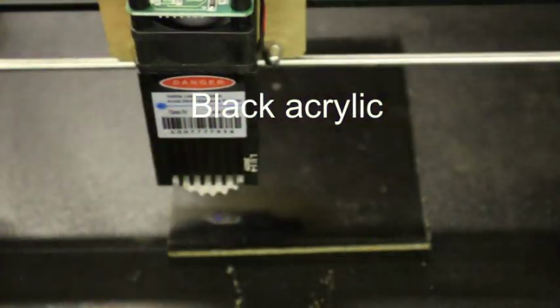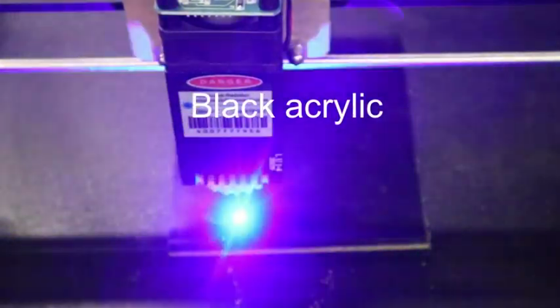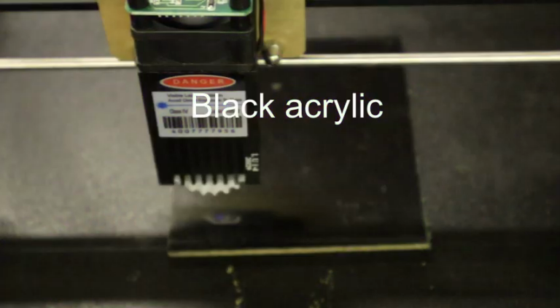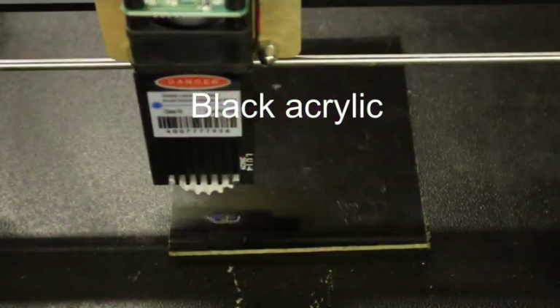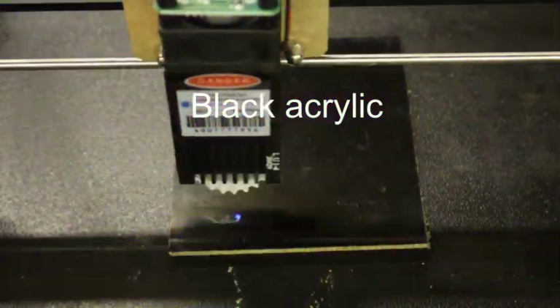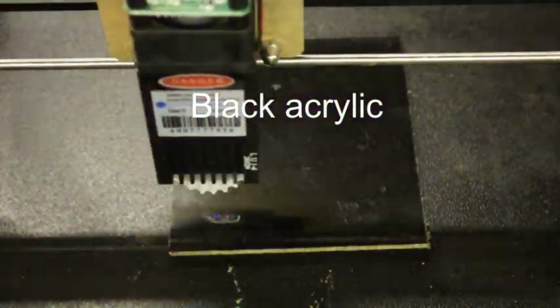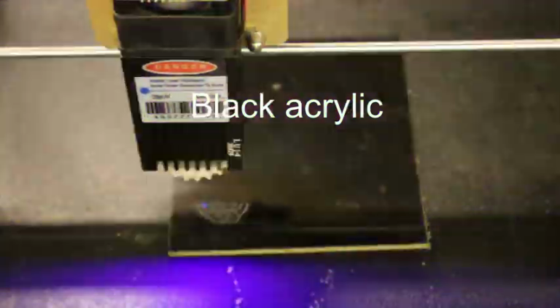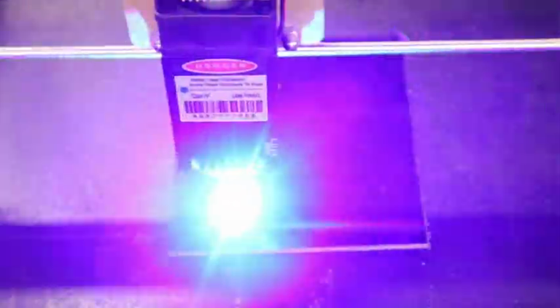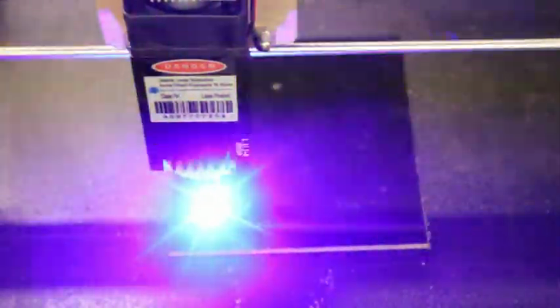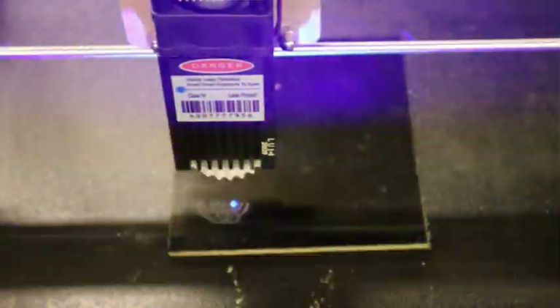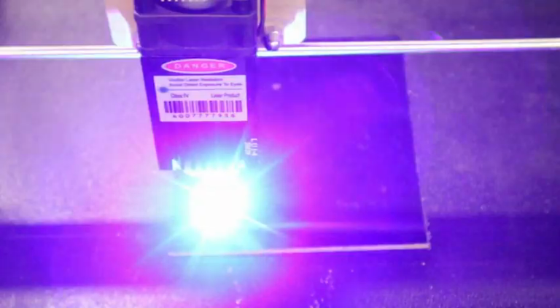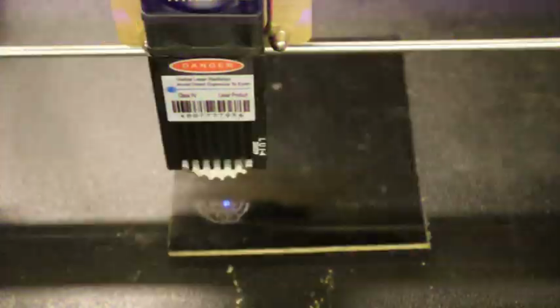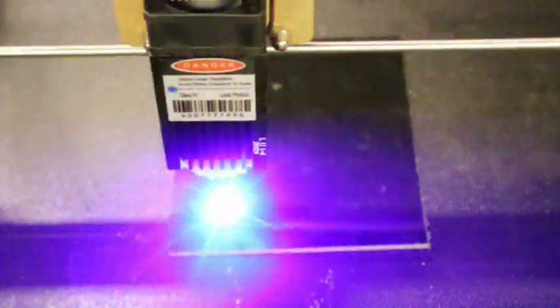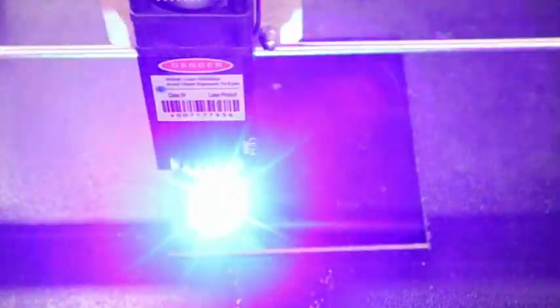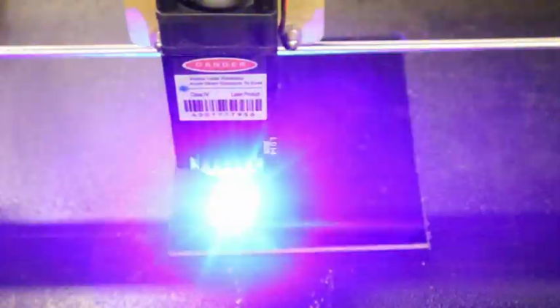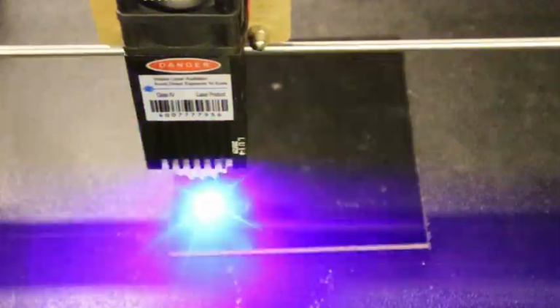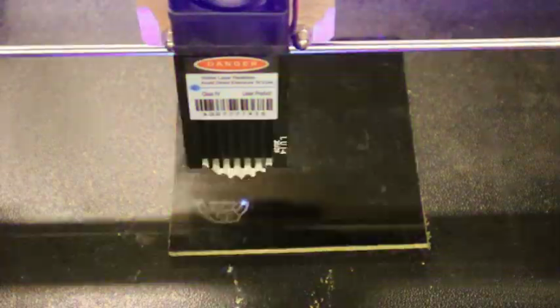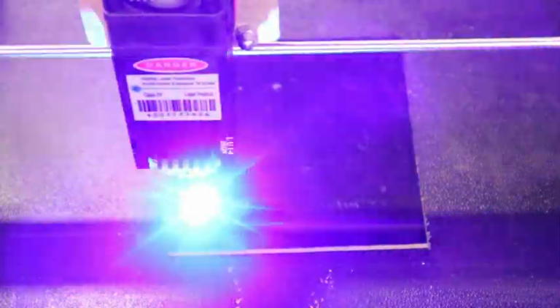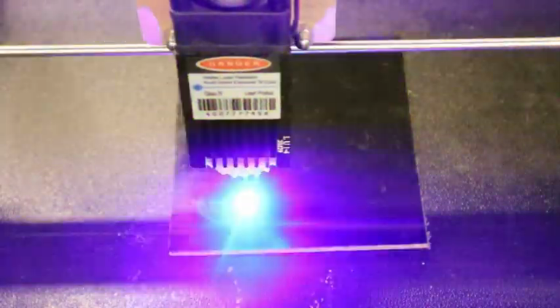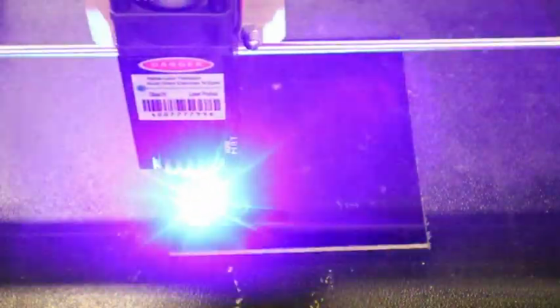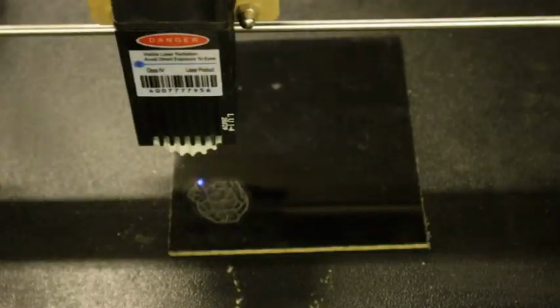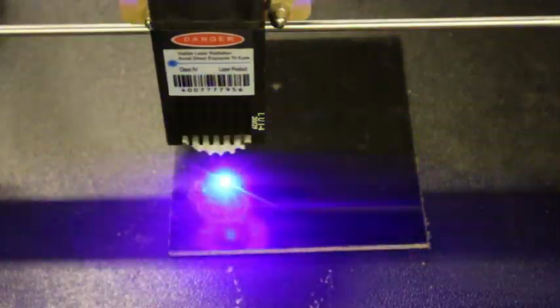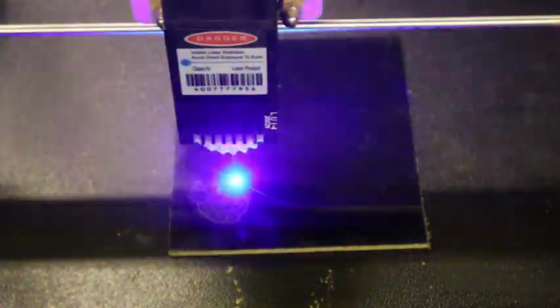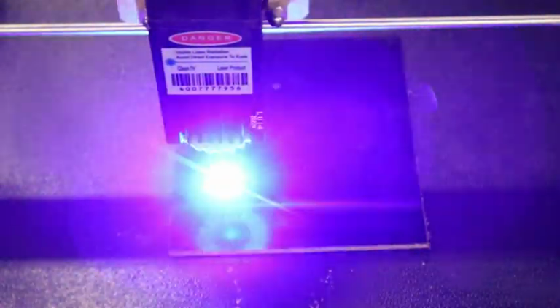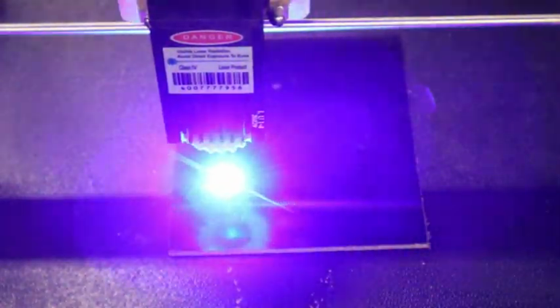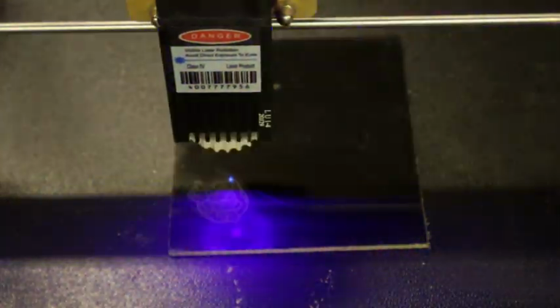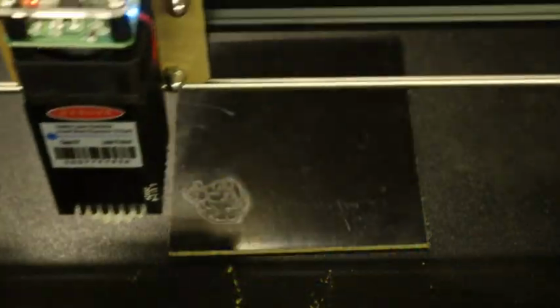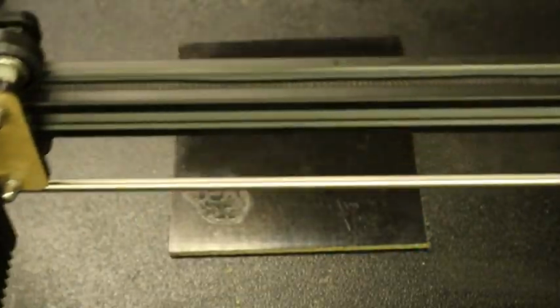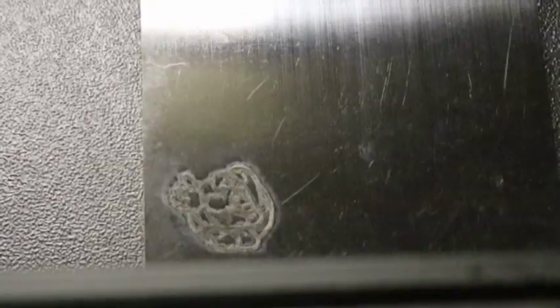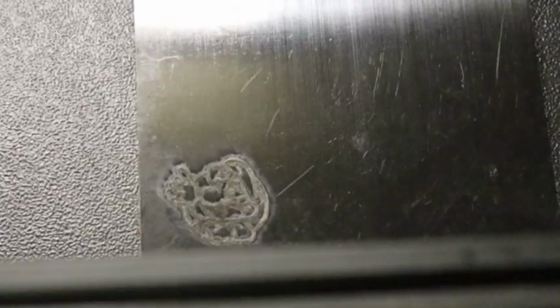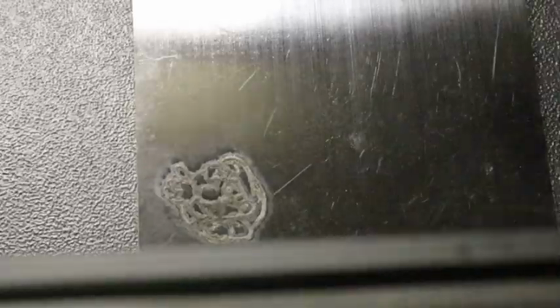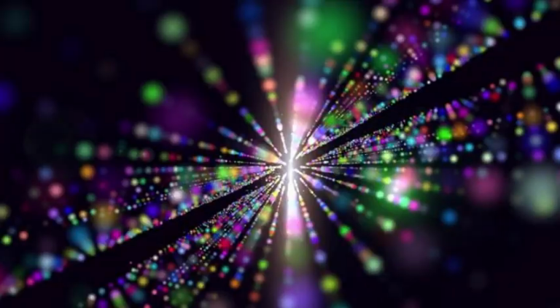I discovered some interesting things. If you laser the back of mirrored tiles, the image shows through on the mirrored side. The effect is accentuated with colored lighting.